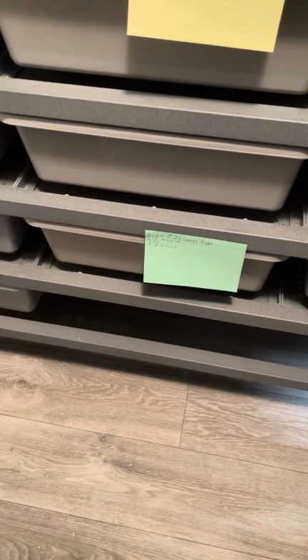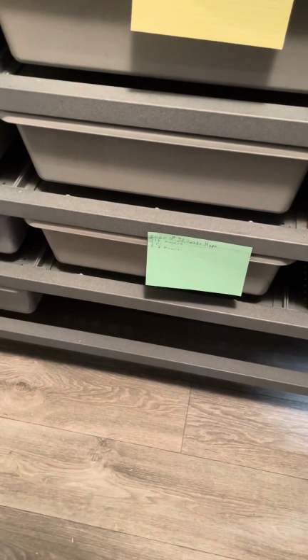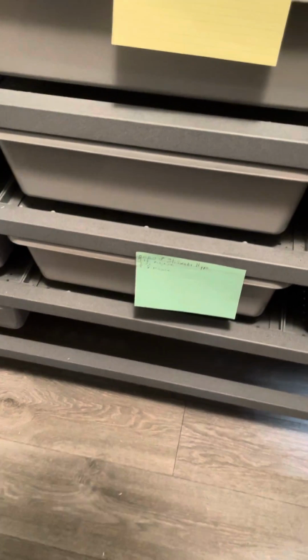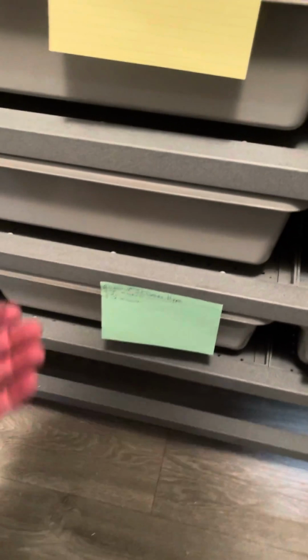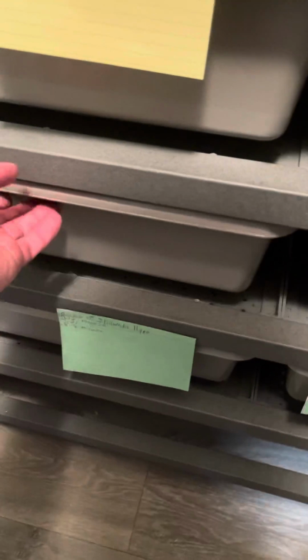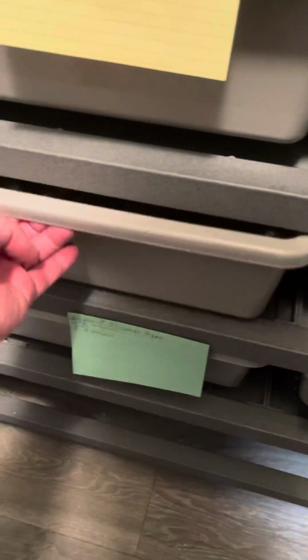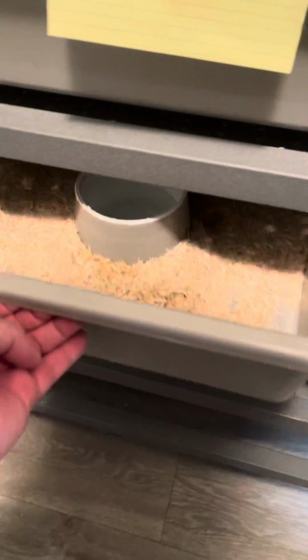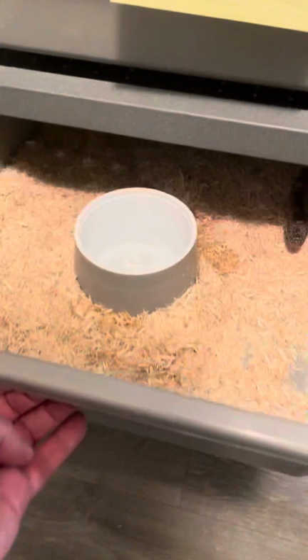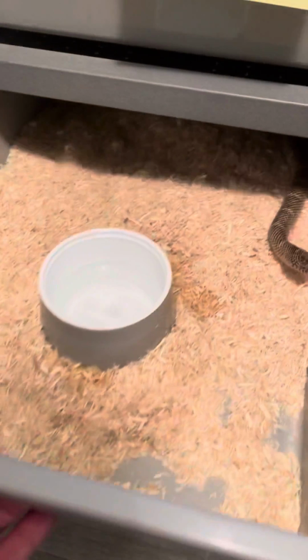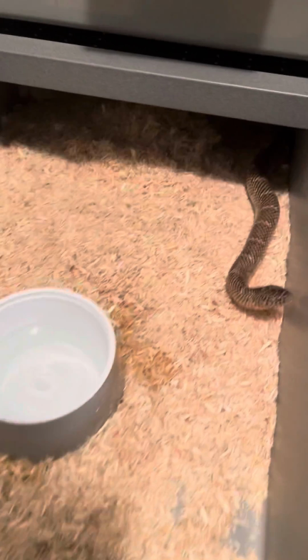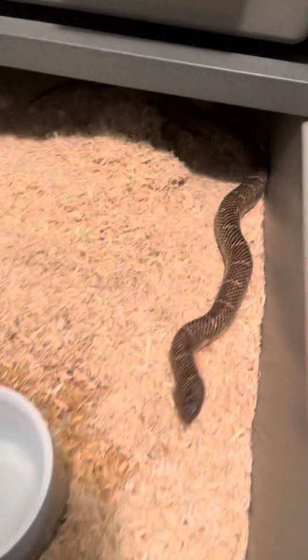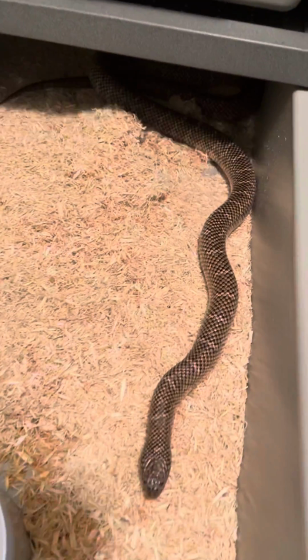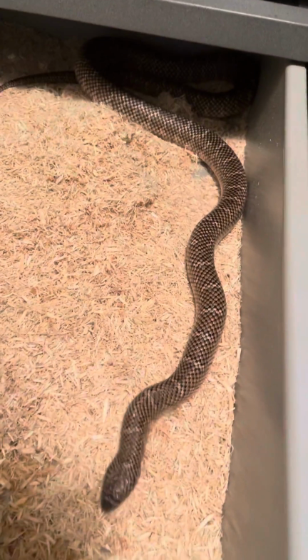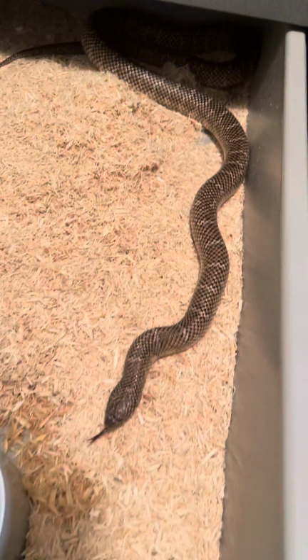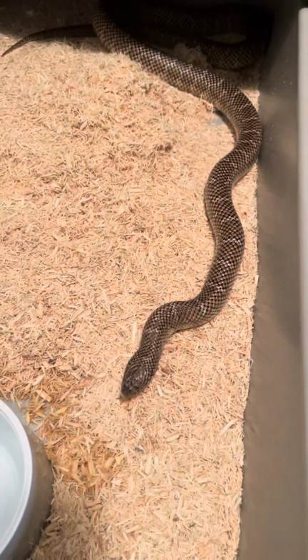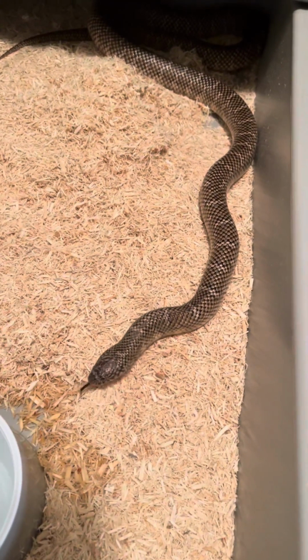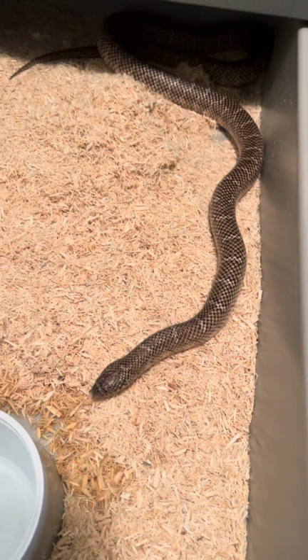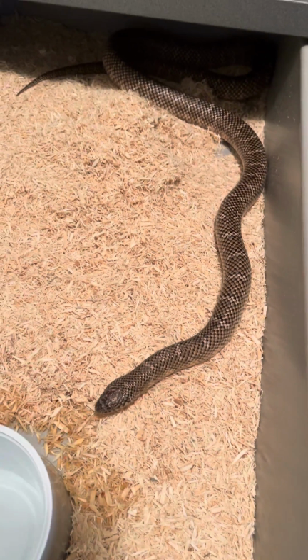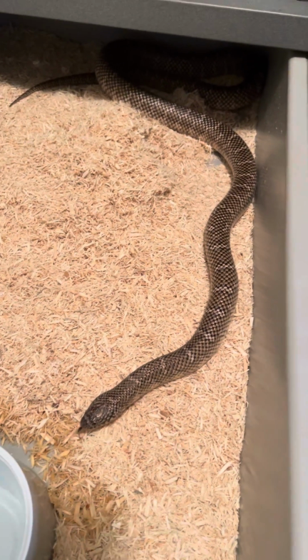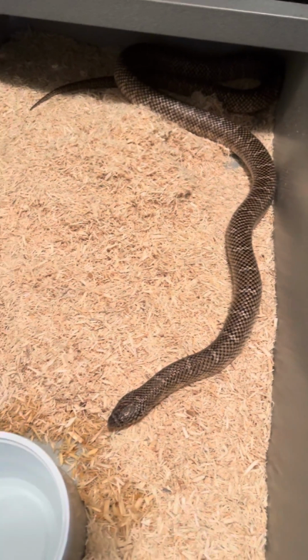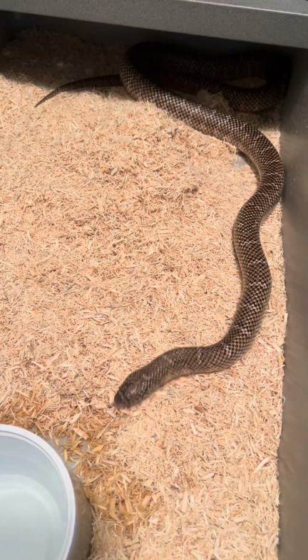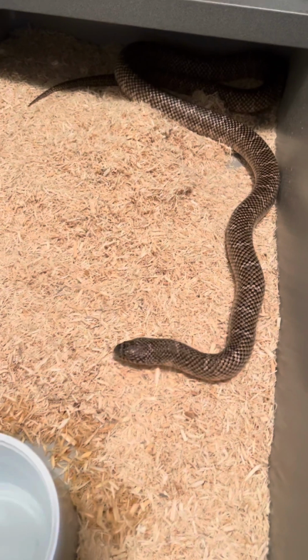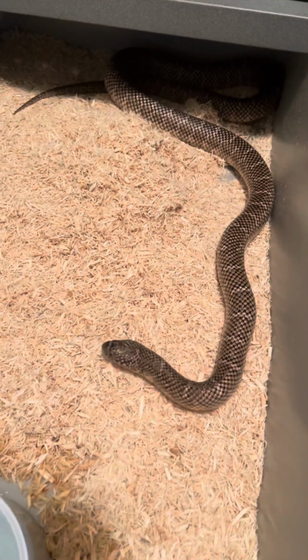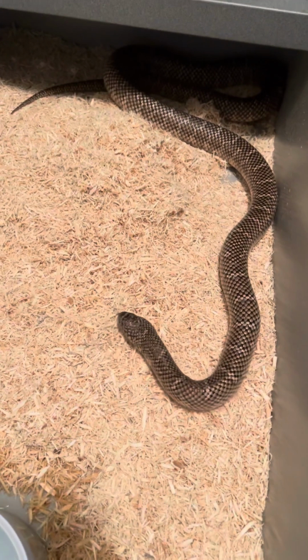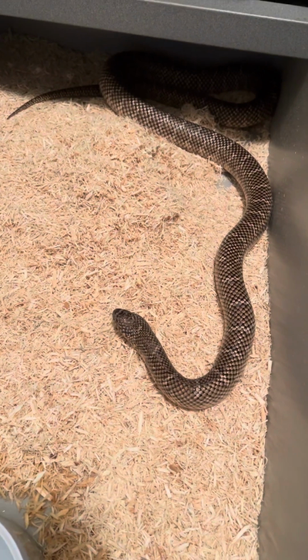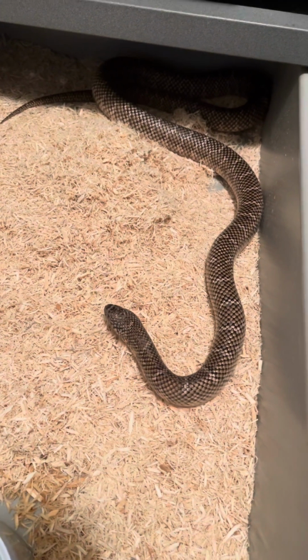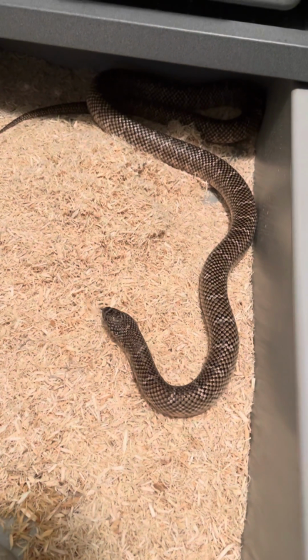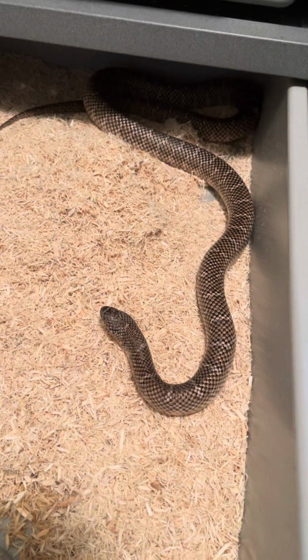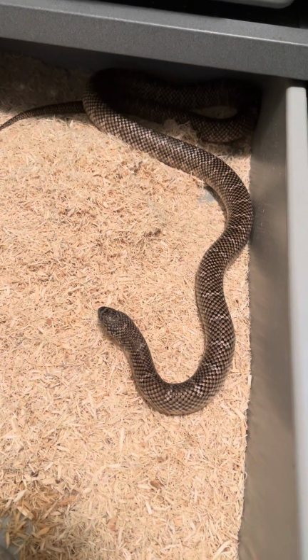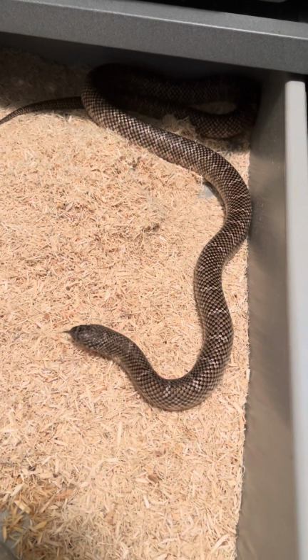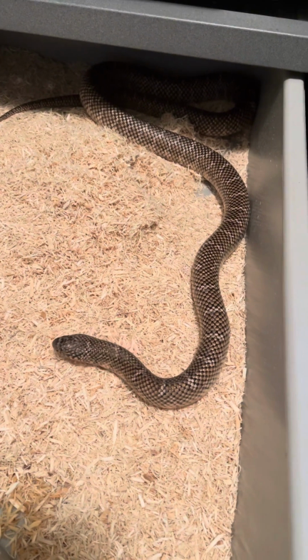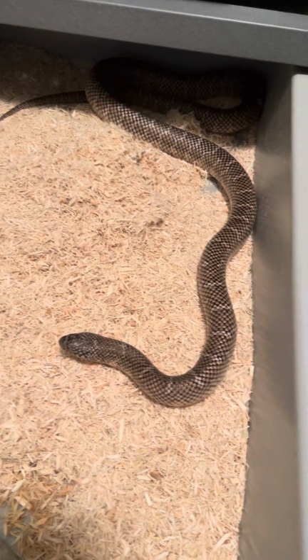Welcome back to KG Constrictors. A quick little video here just to show off one of the newest additions. This guy was actually adopted today — I adopted him from Snake Discovery, from Emily.